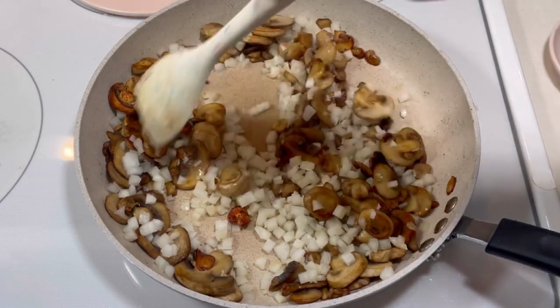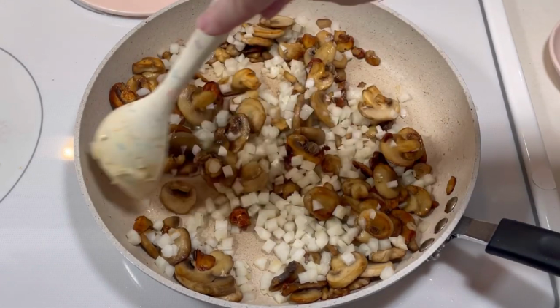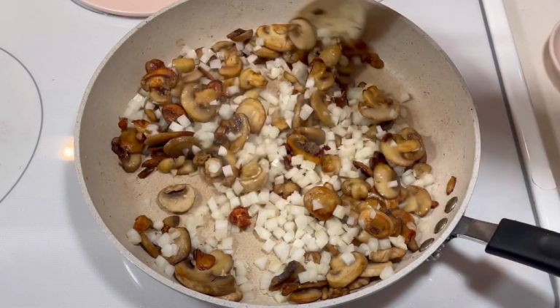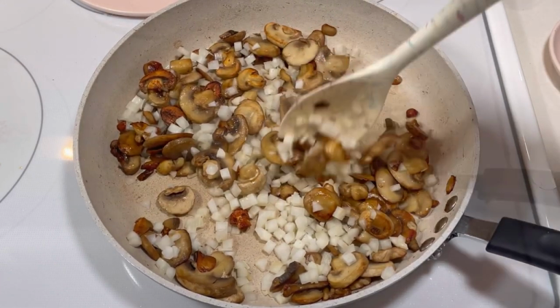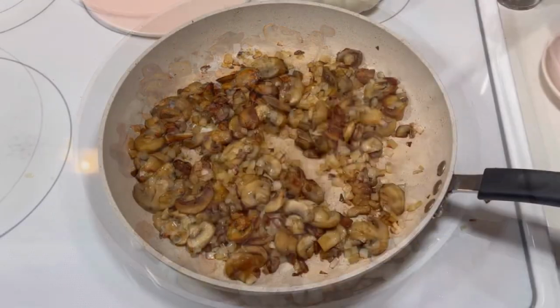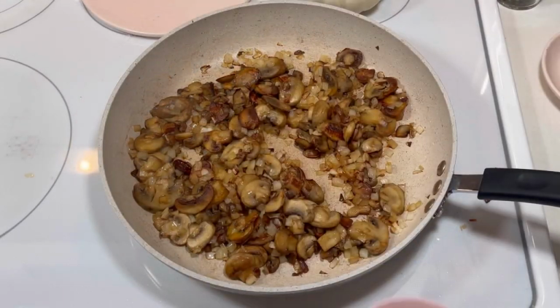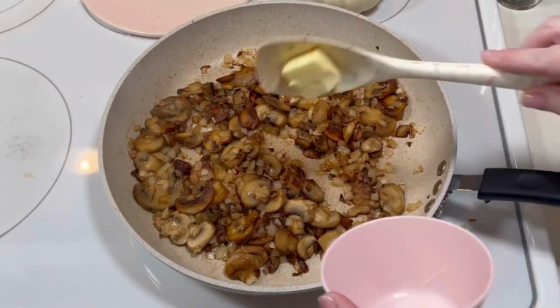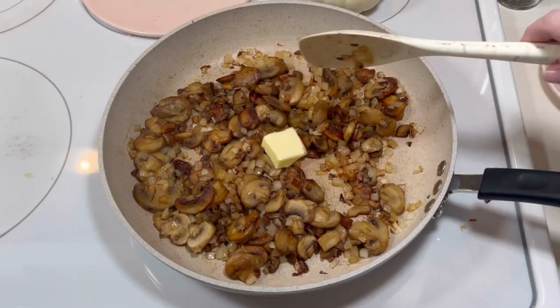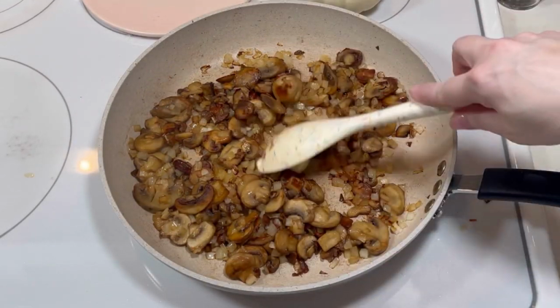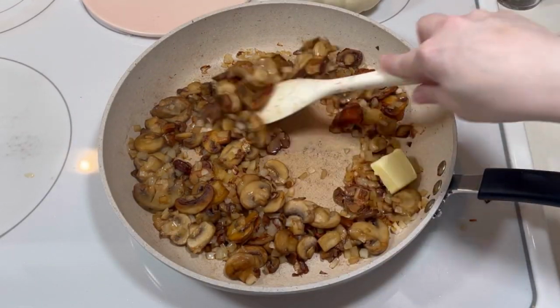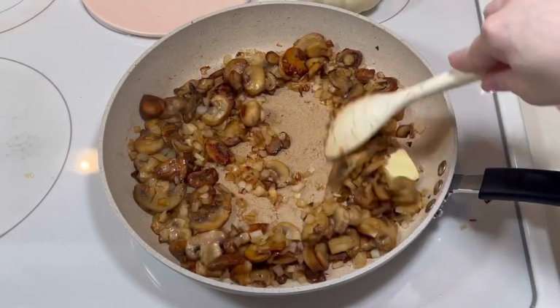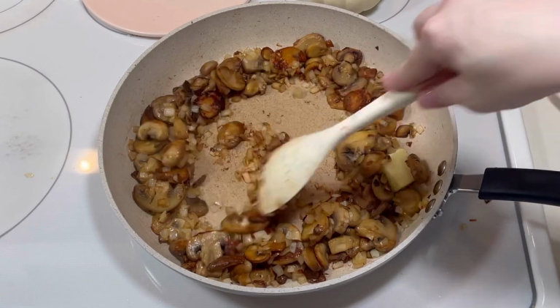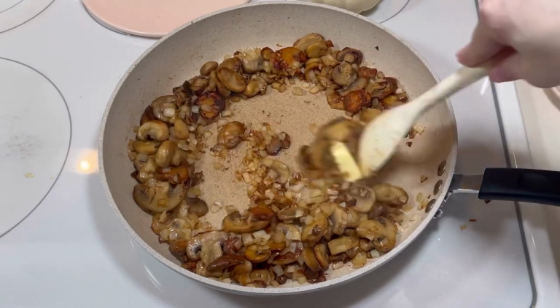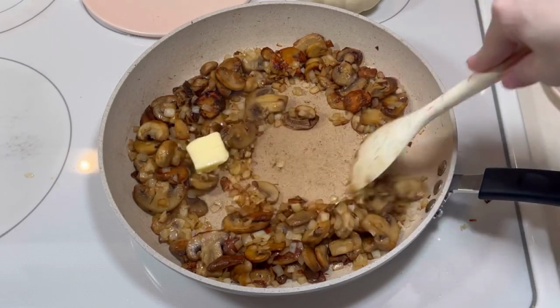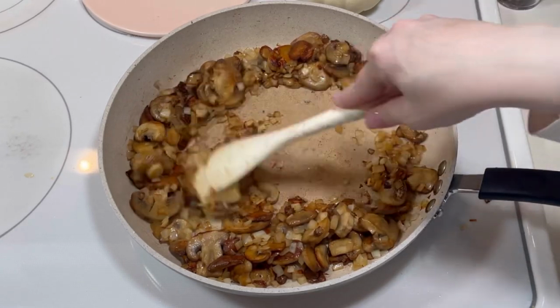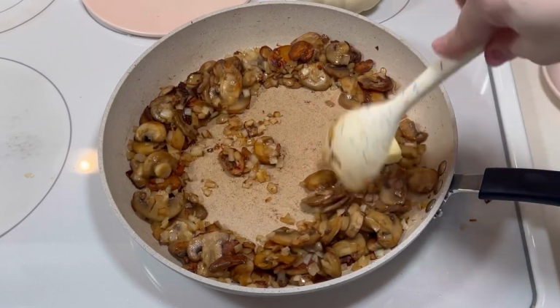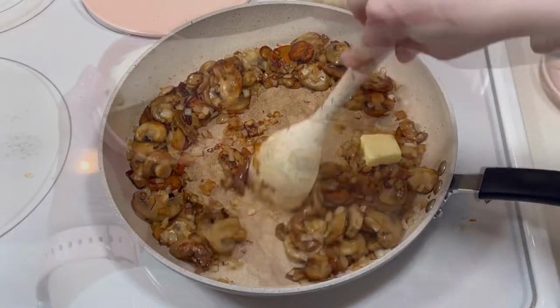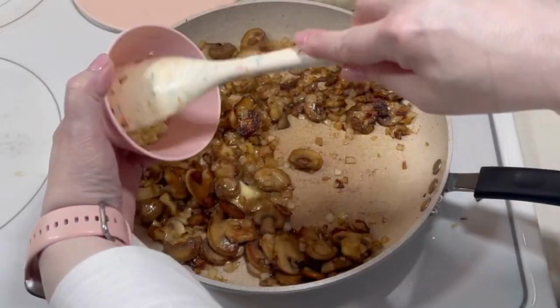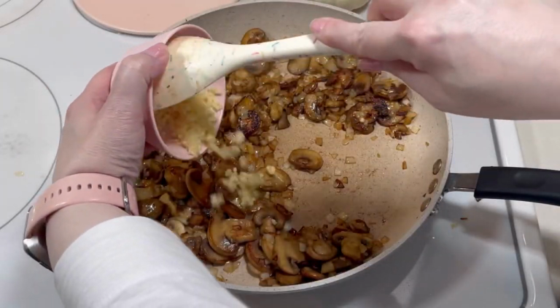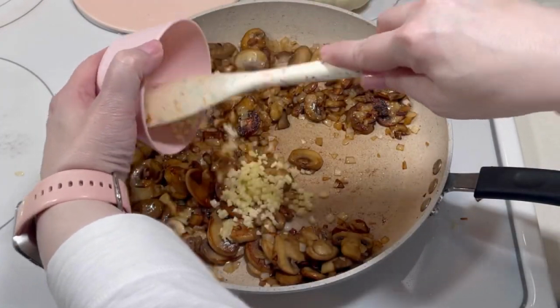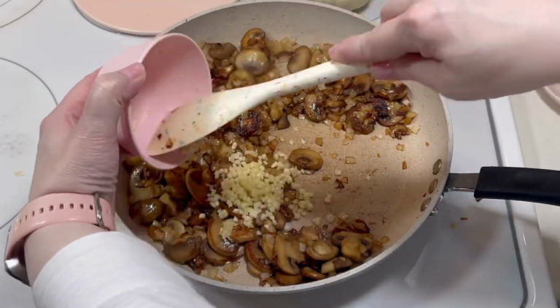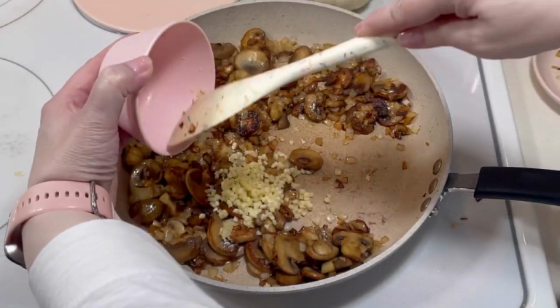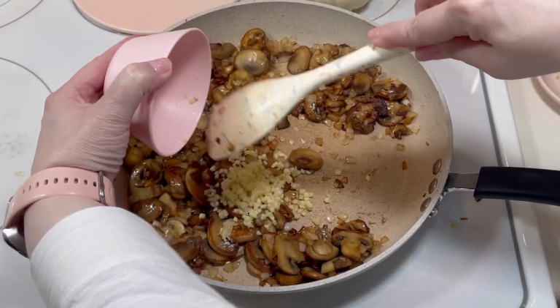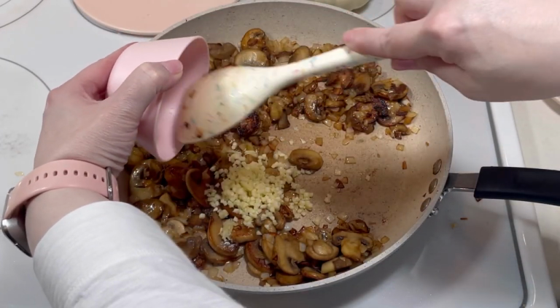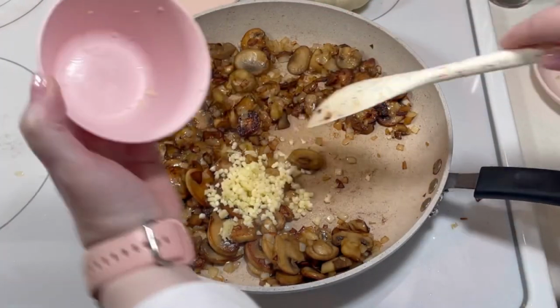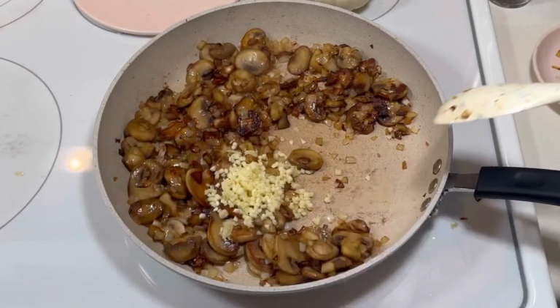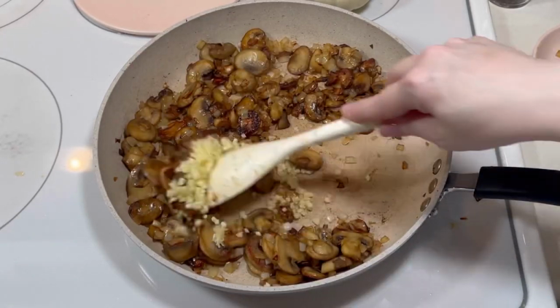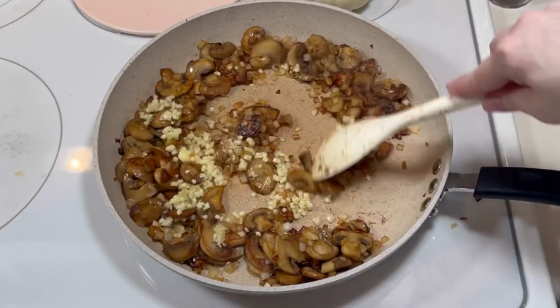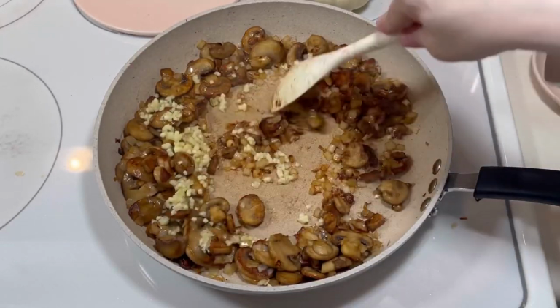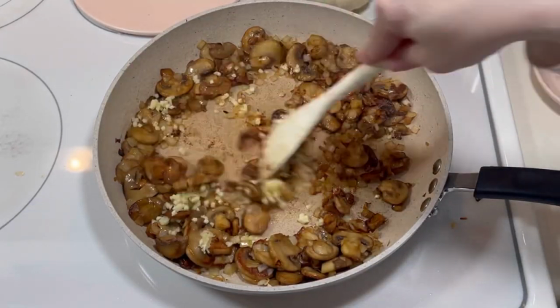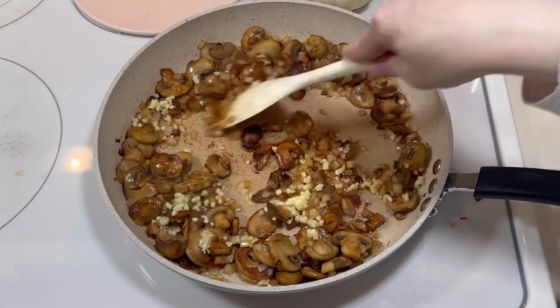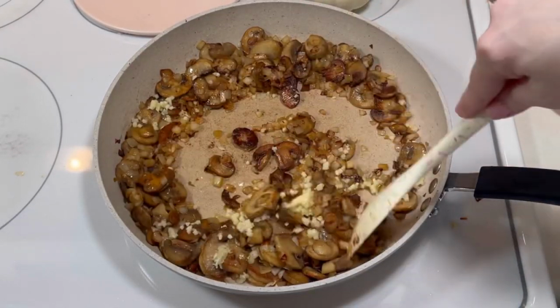After that, I added another tablespoon of butter followed by five cloves of minced garlic. I stirred everything together and allowed the garlic to cook for about a minute.